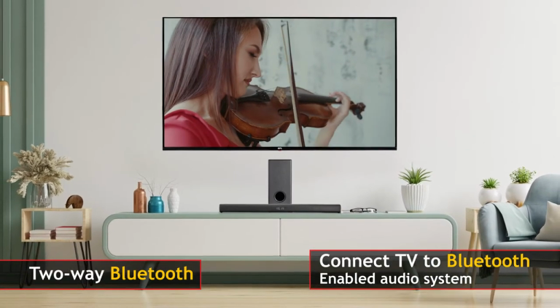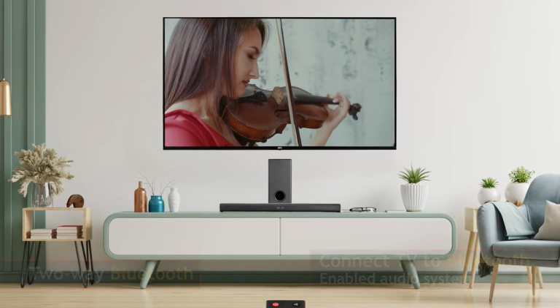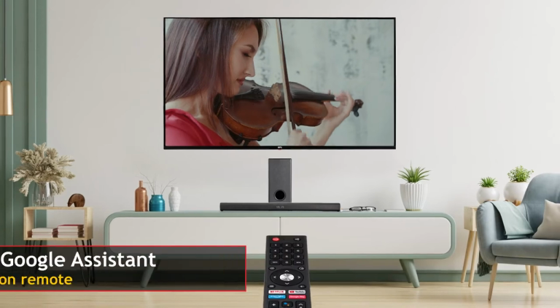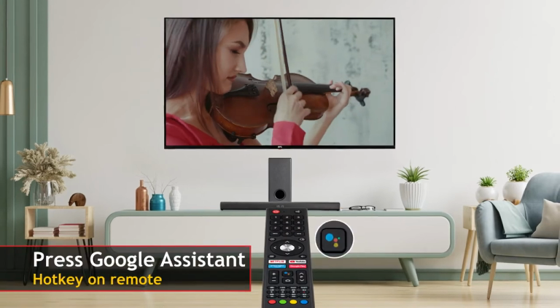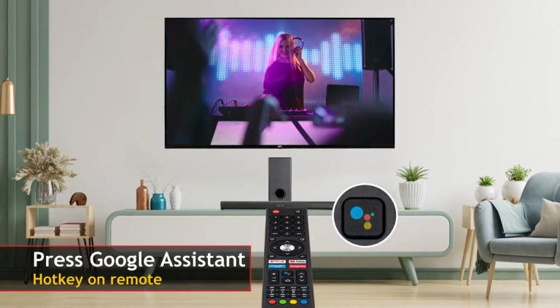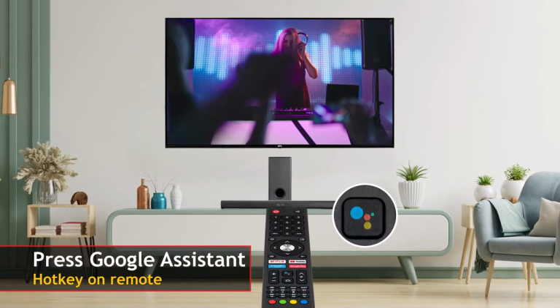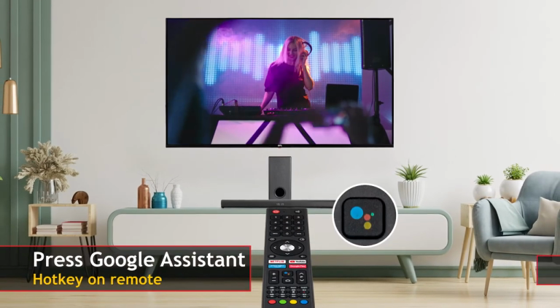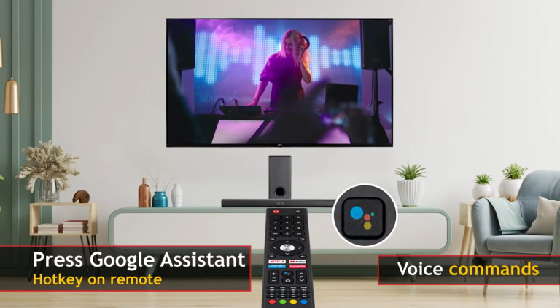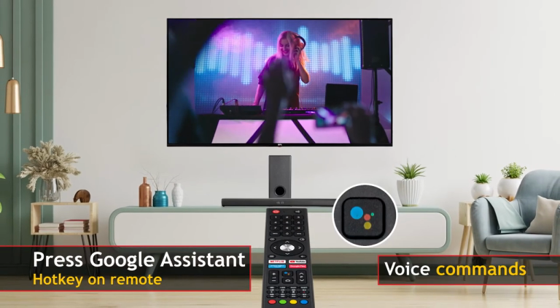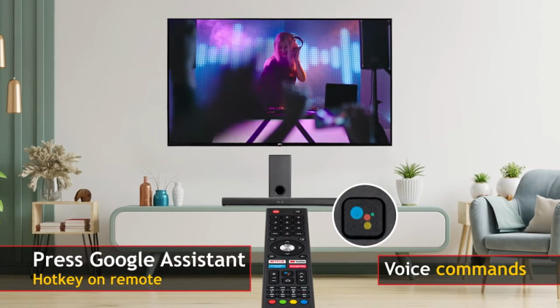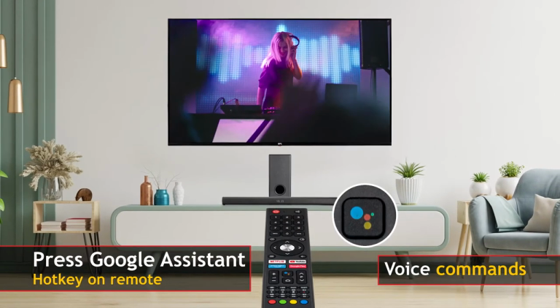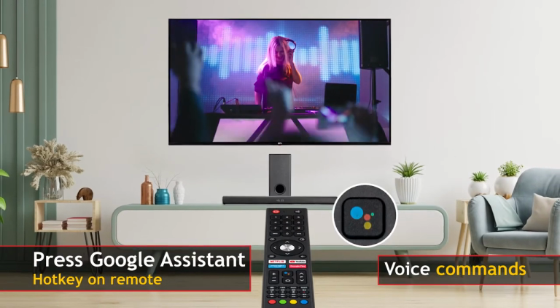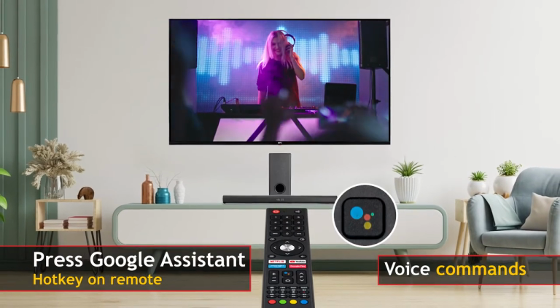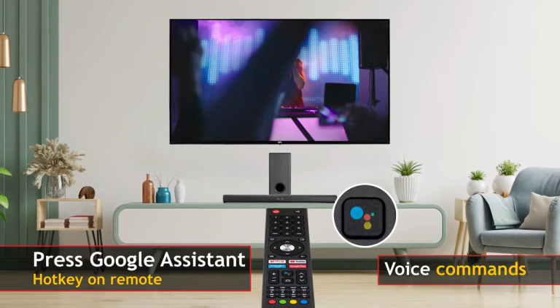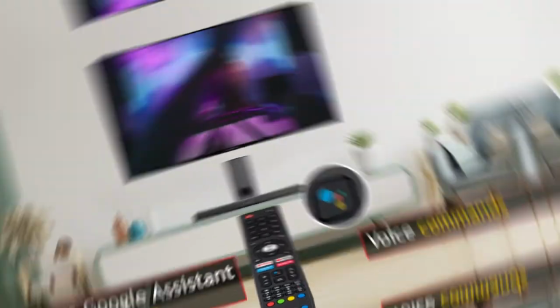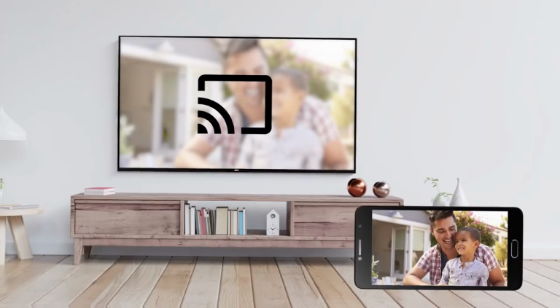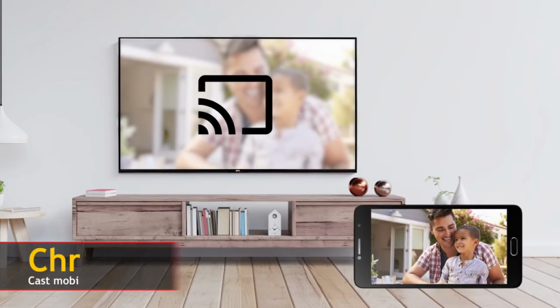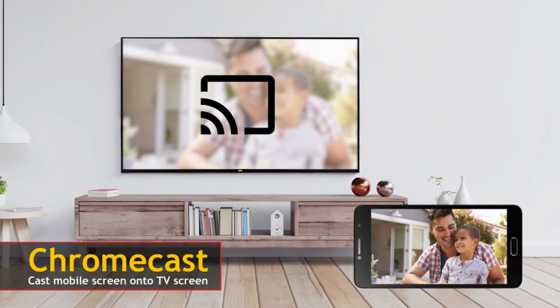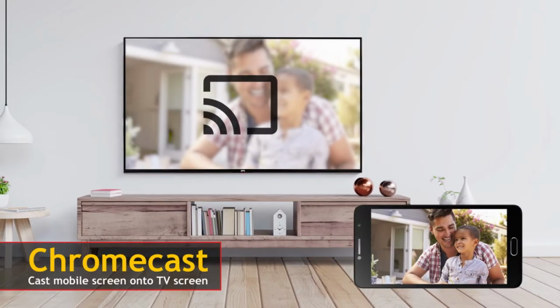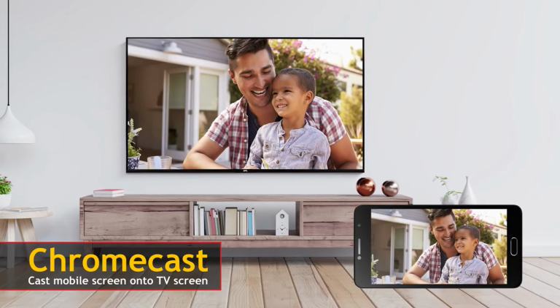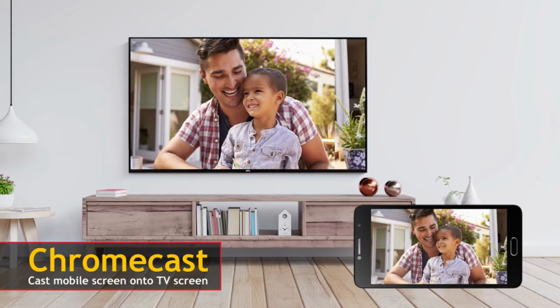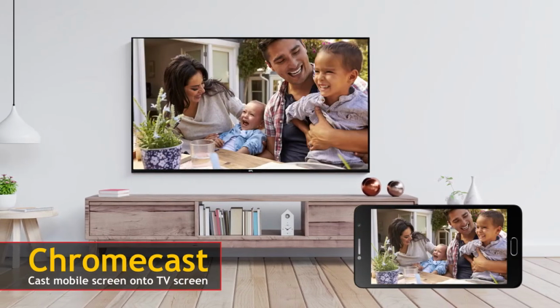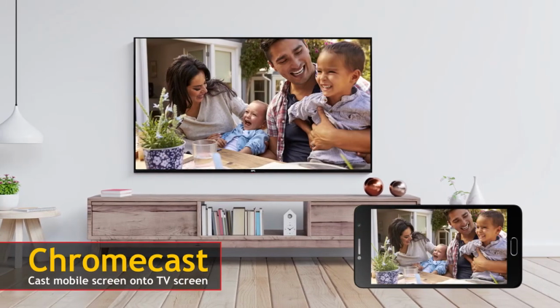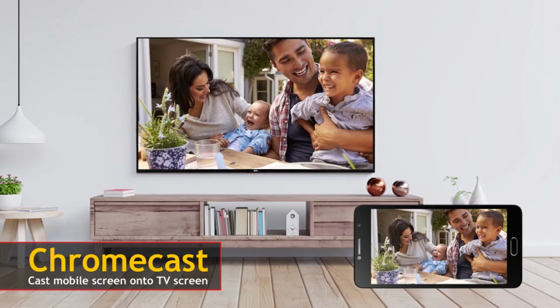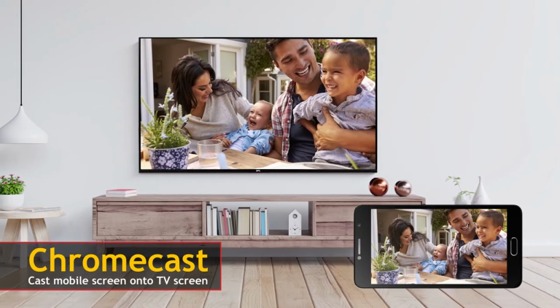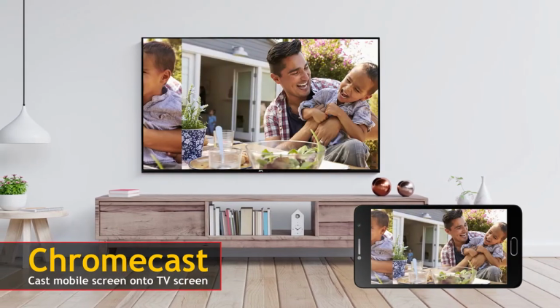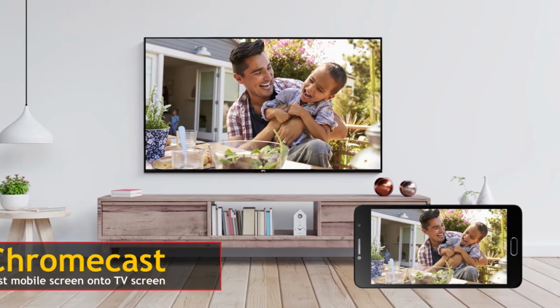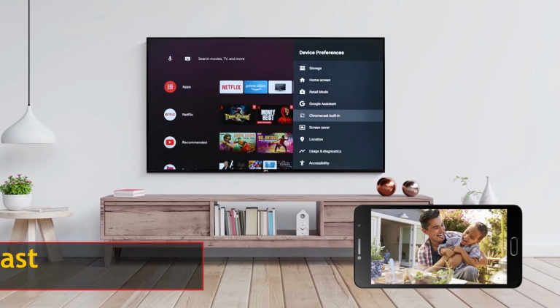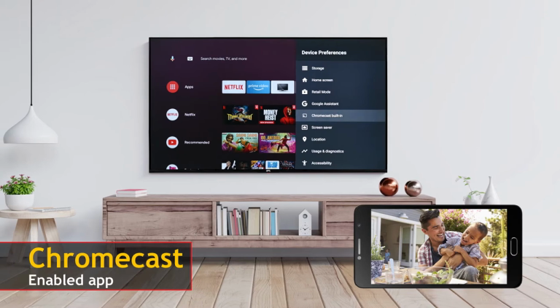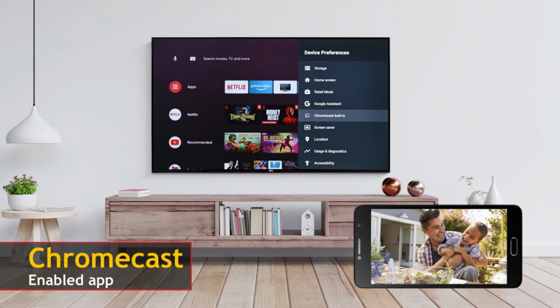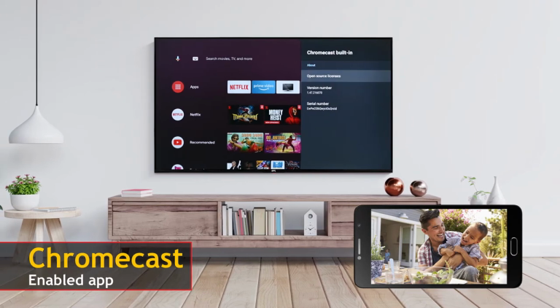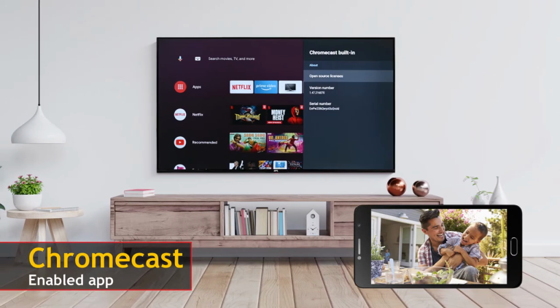You can also press the Google Assistant hotkey on the remote and play music using voice commands. With the Chromecast feature, you can cast your mobile screen onto your TV screen easily by using a Chromecast-enabled app.